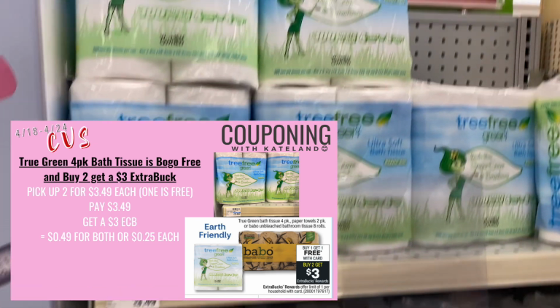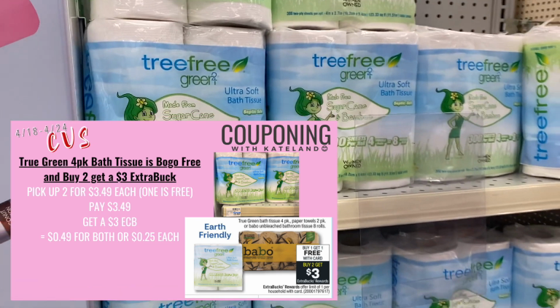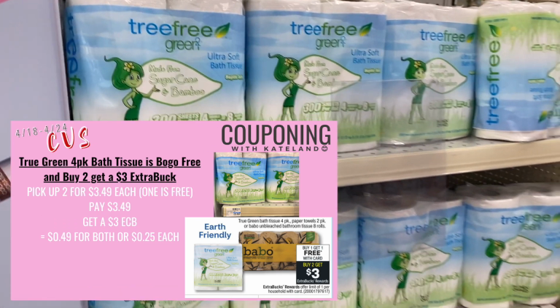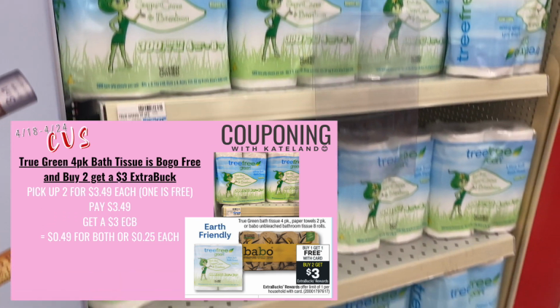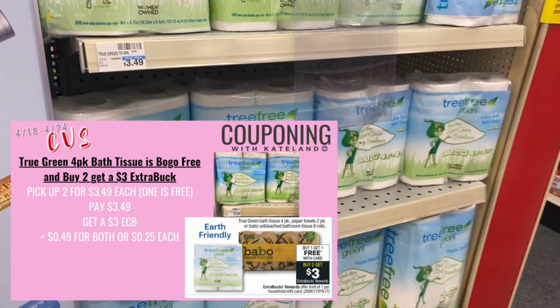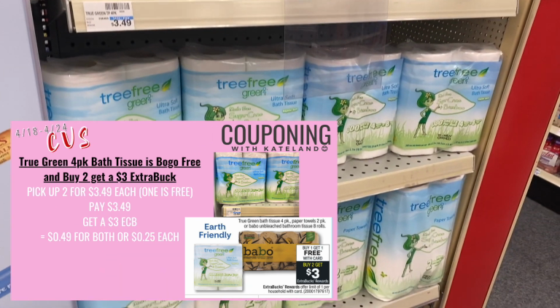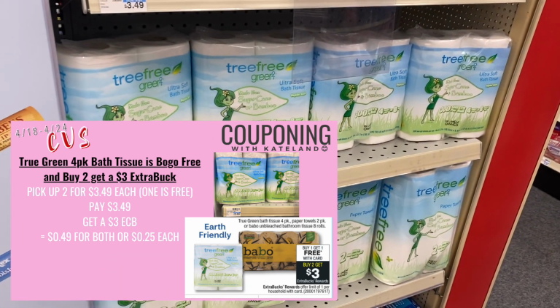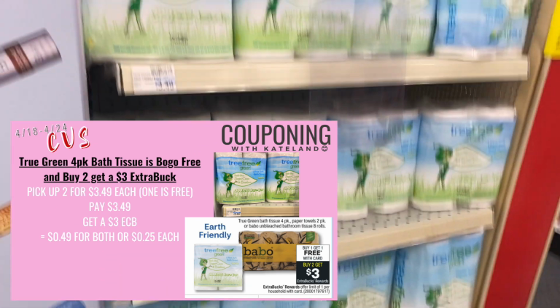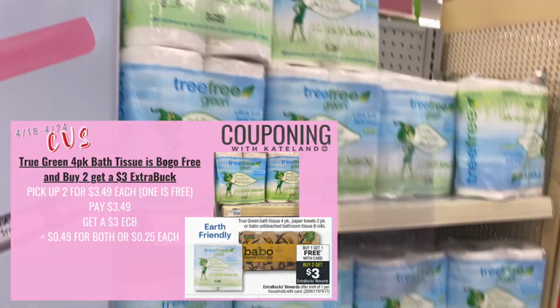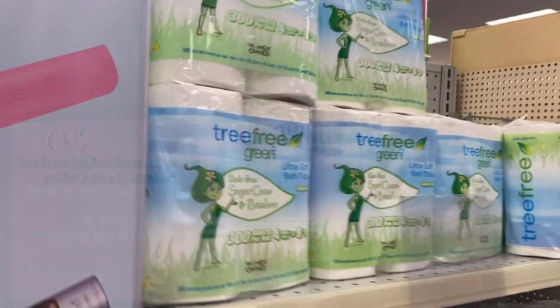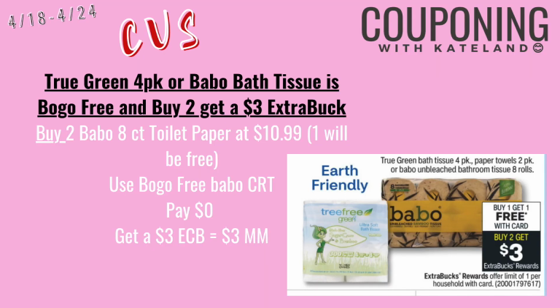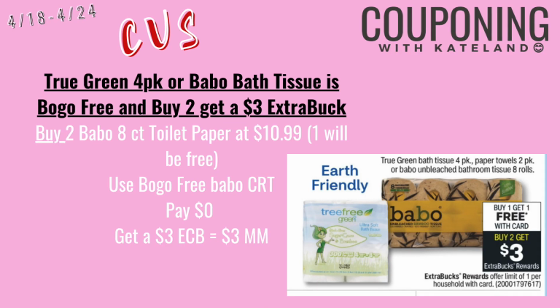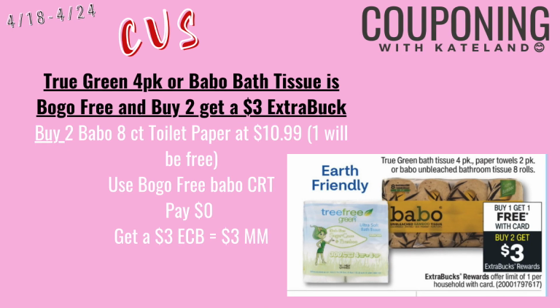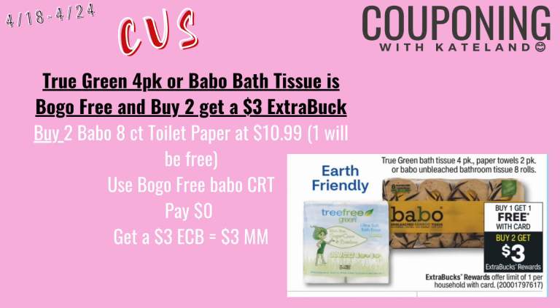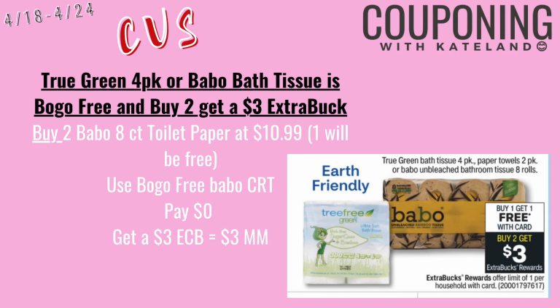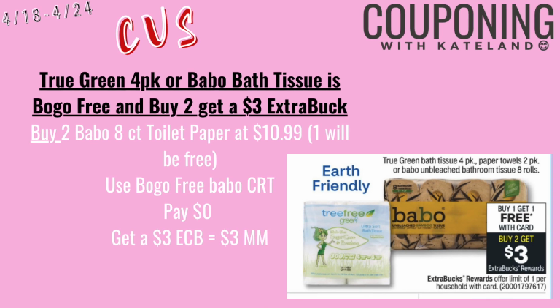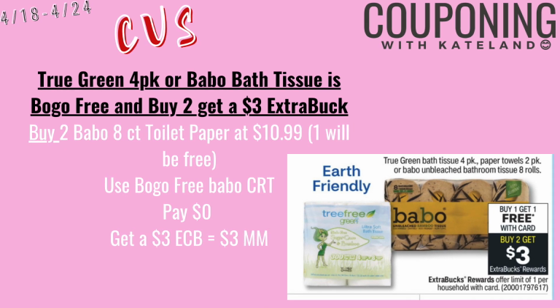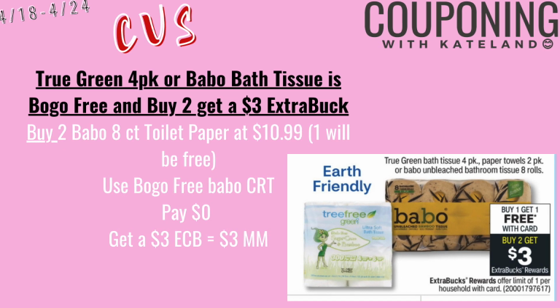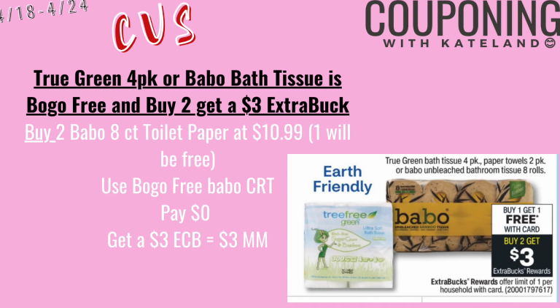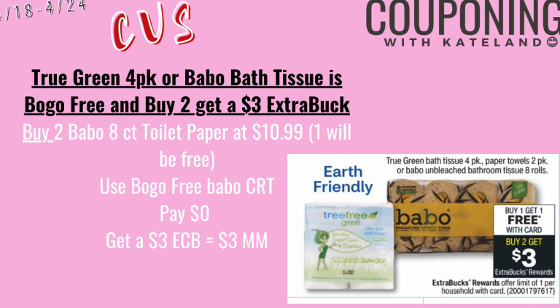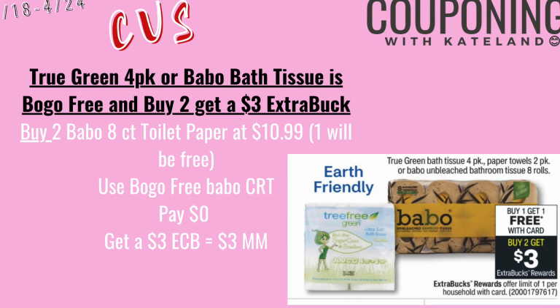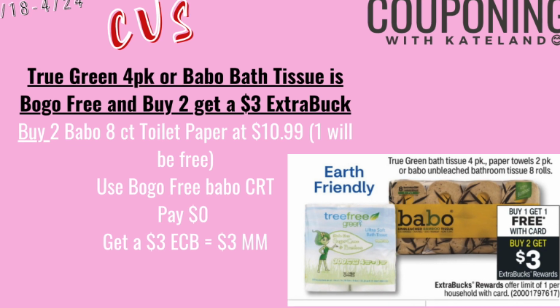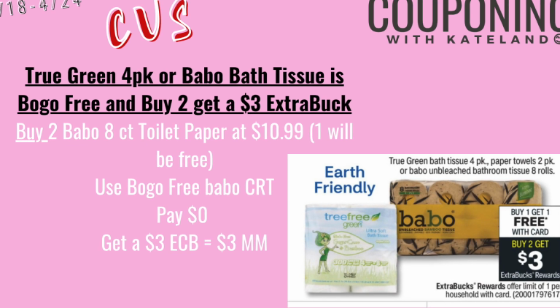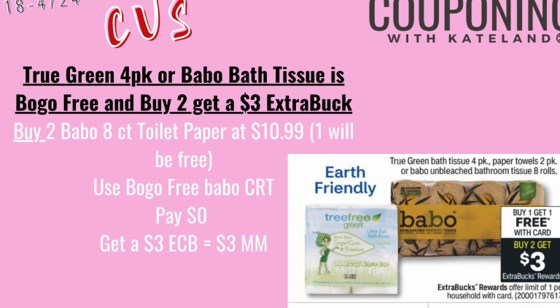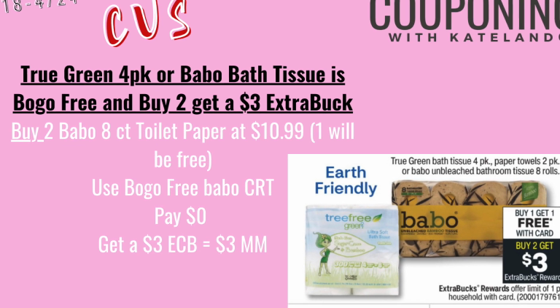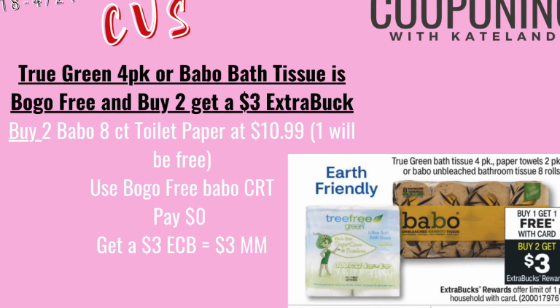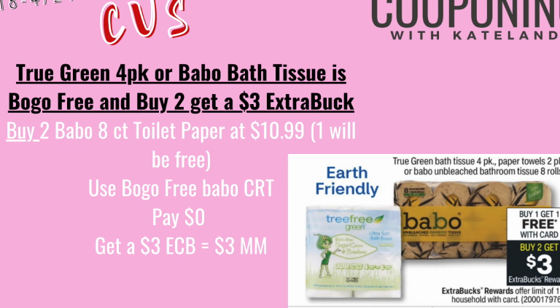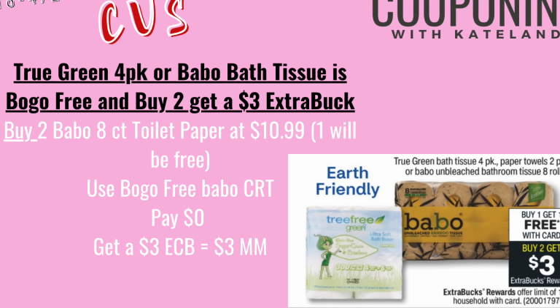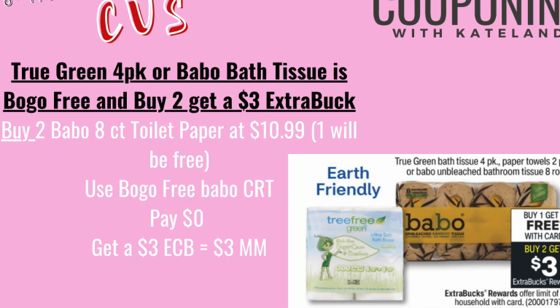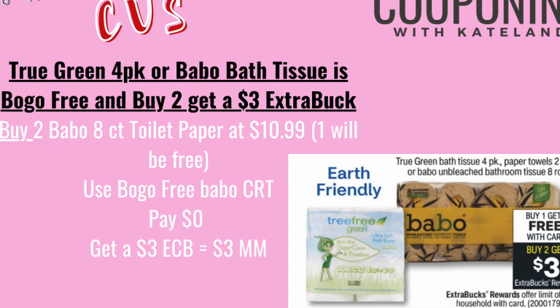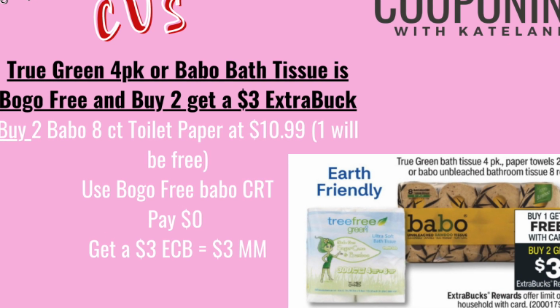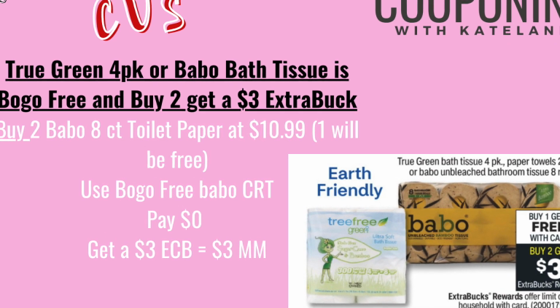You can also pick up two of the Bravo. If you have that buy one get one free Bravo CRT, both will be free. You'll pay $3 — both will be free and you get back a $3 ExtraBuck, making this a $3 money maker.